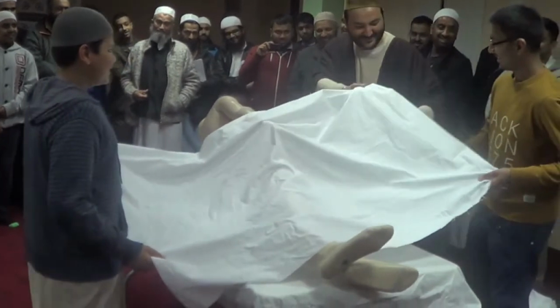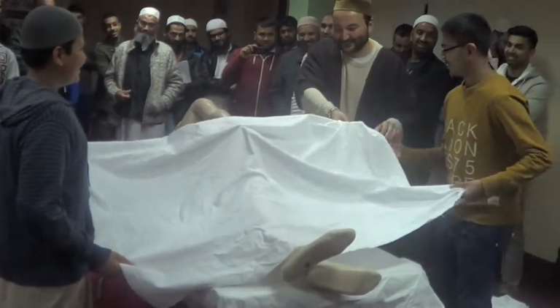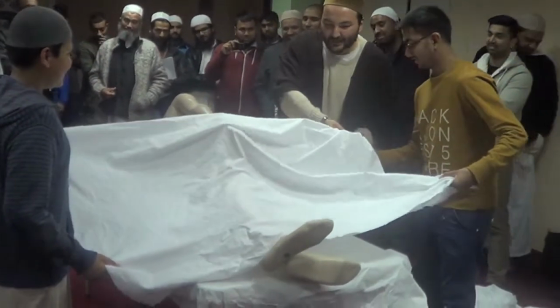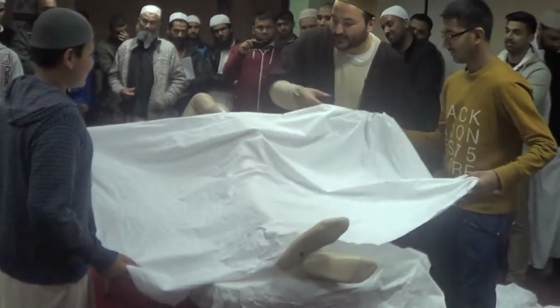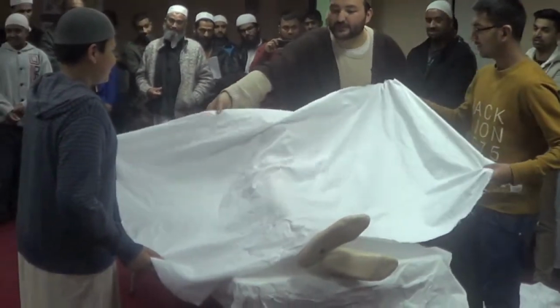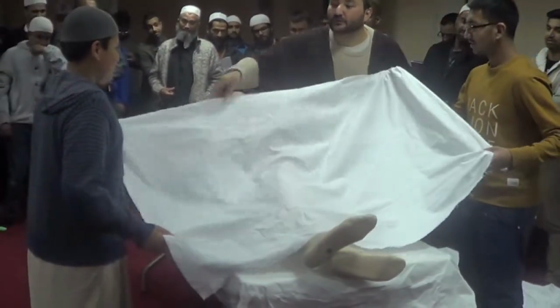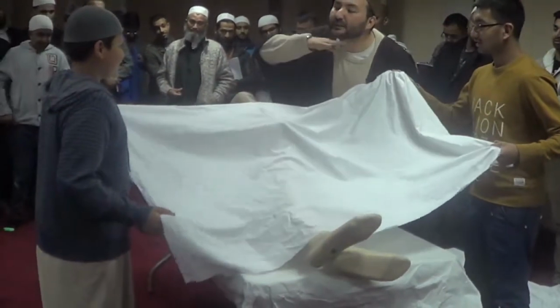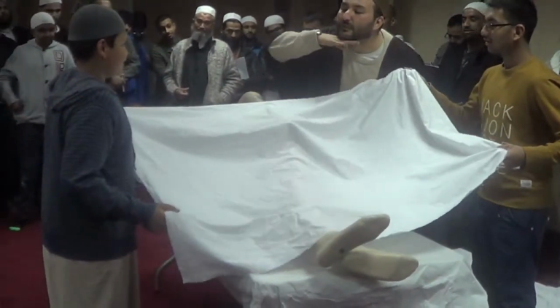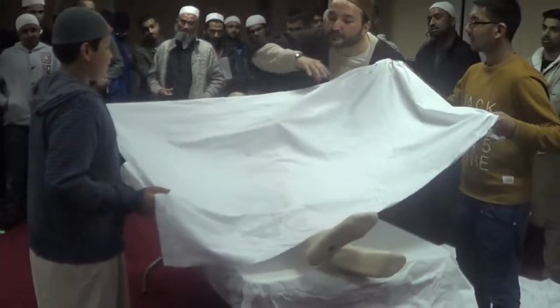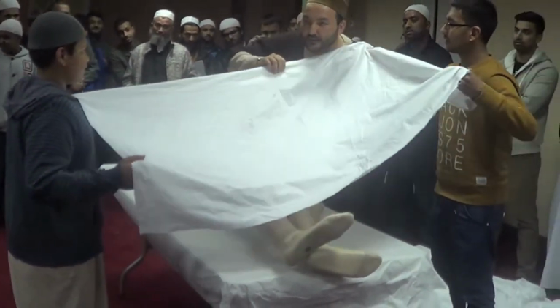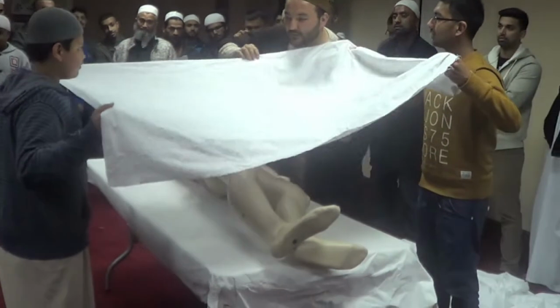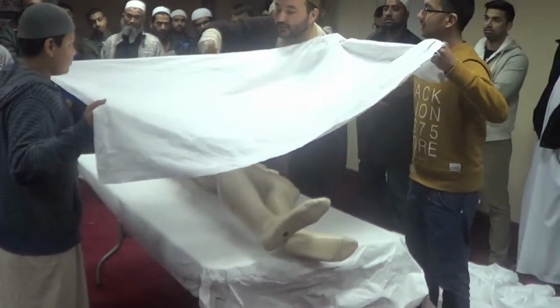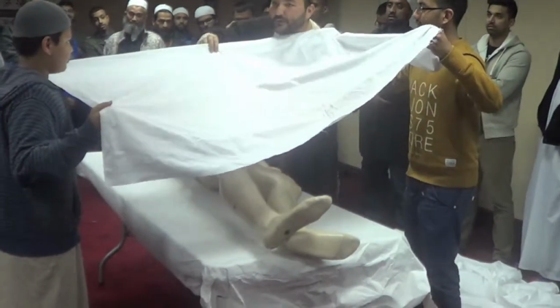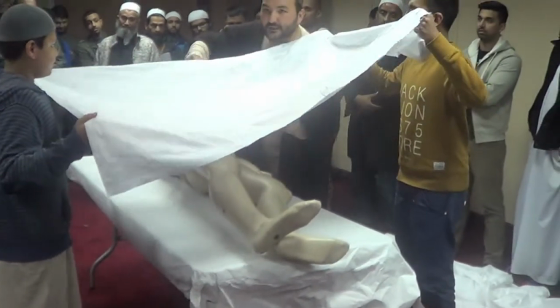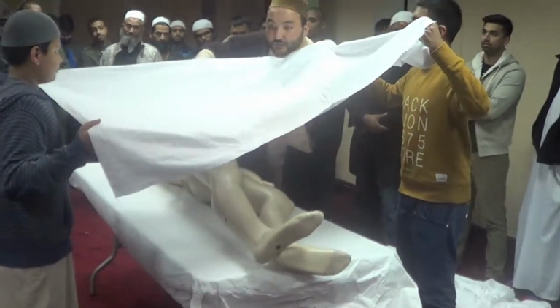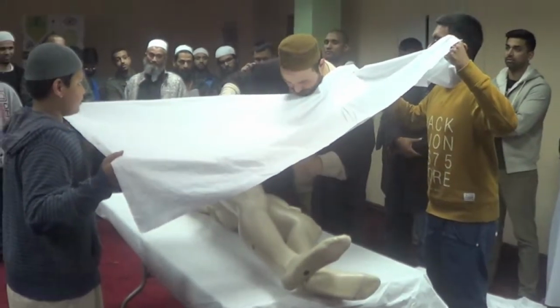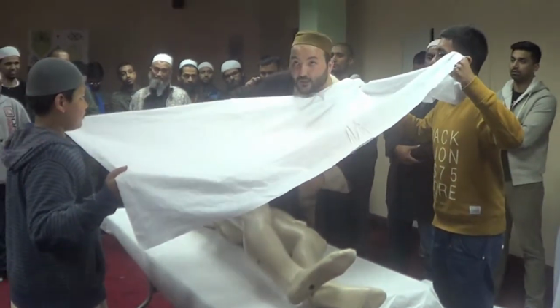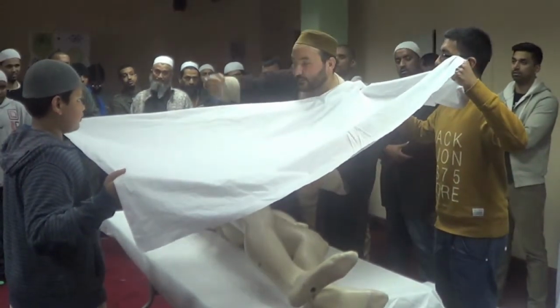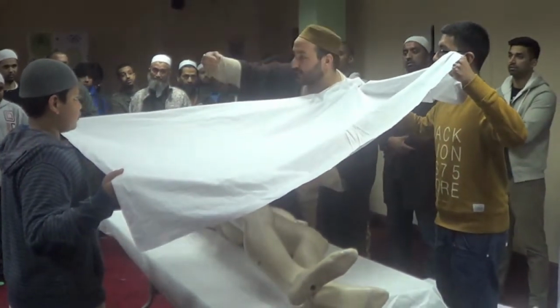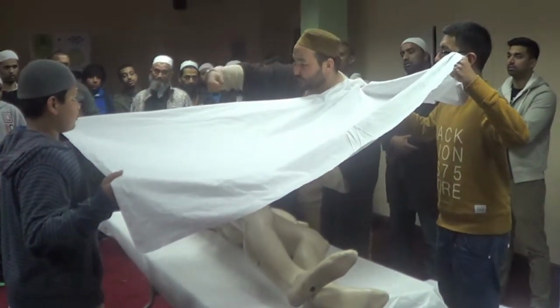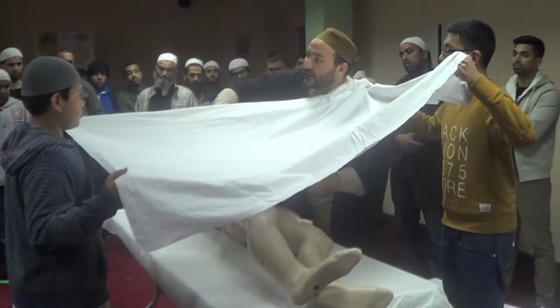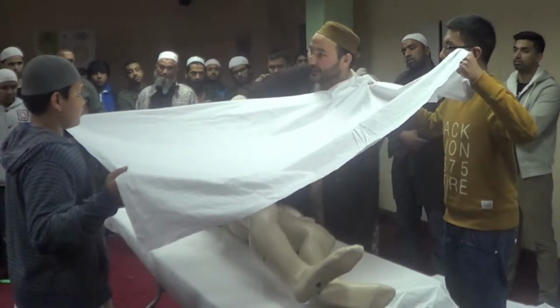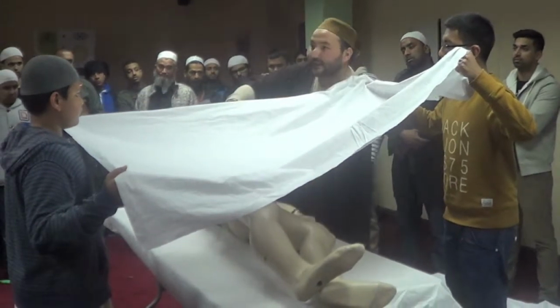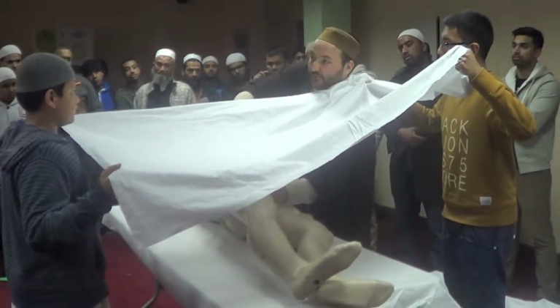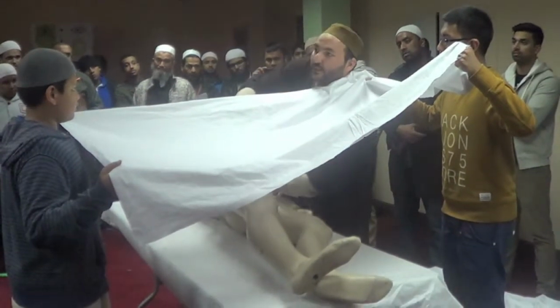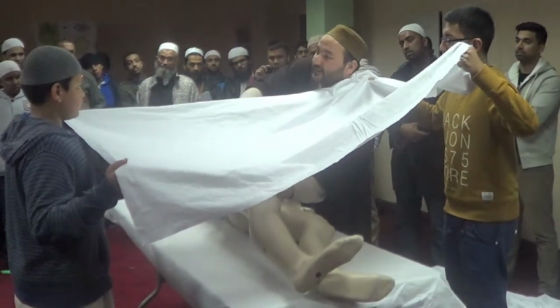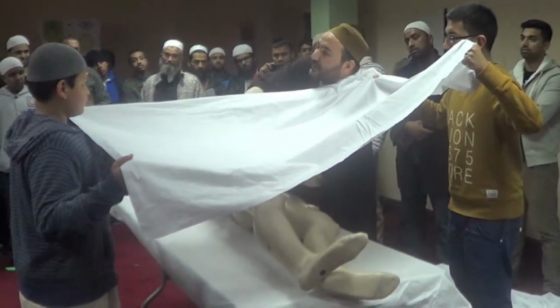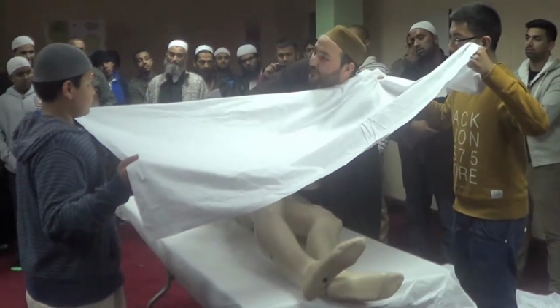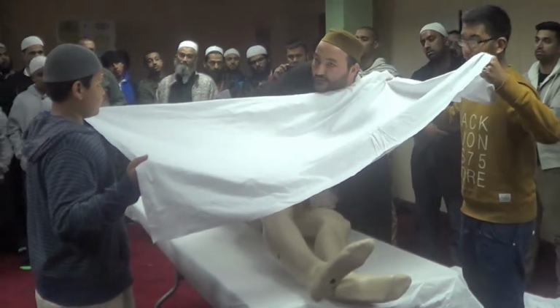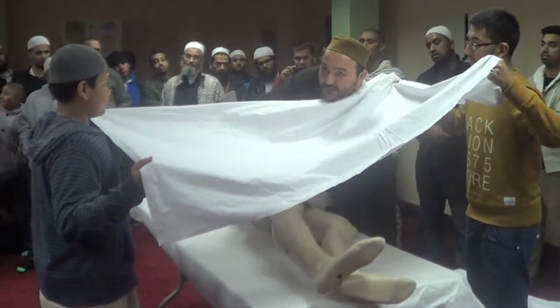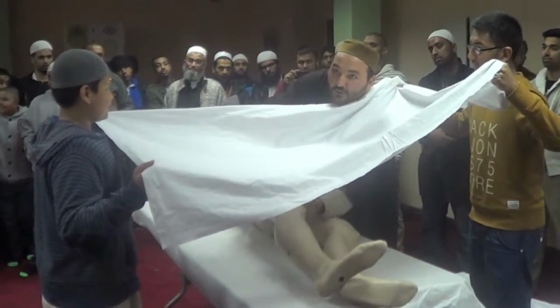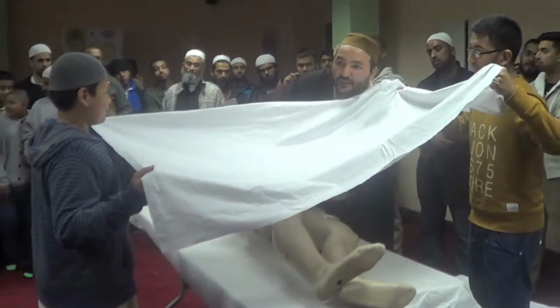They will be holding the cloth there so I cannot see the awrah, but the shower will go underneath and my hand is there also. I will just give a ghusl from underneath — just washing all of the places.